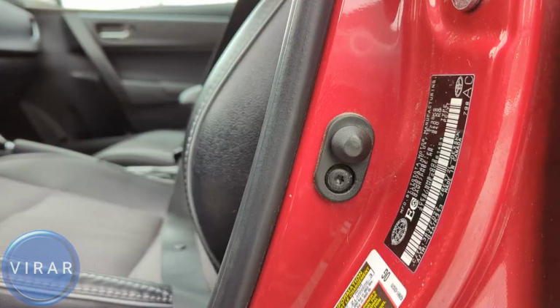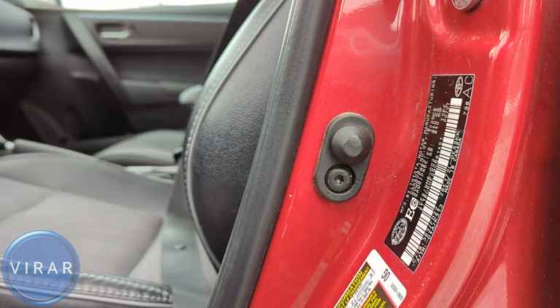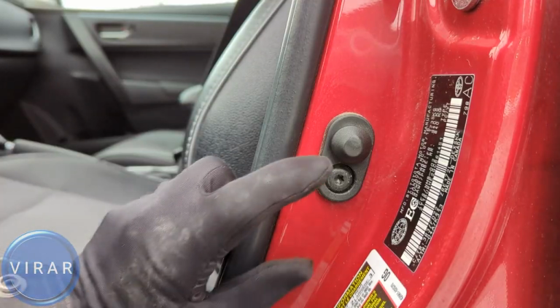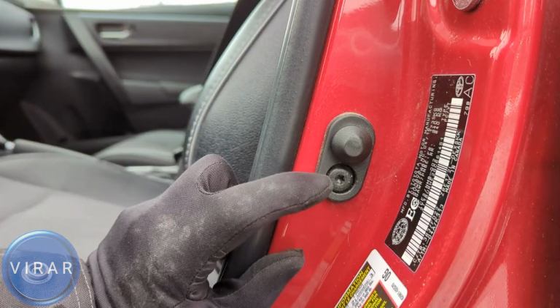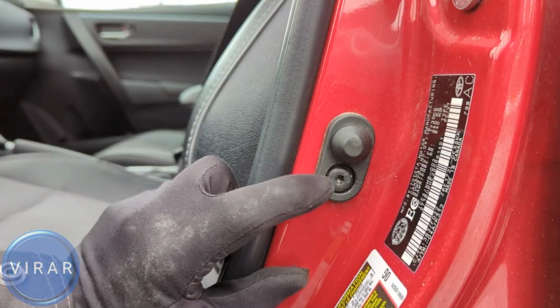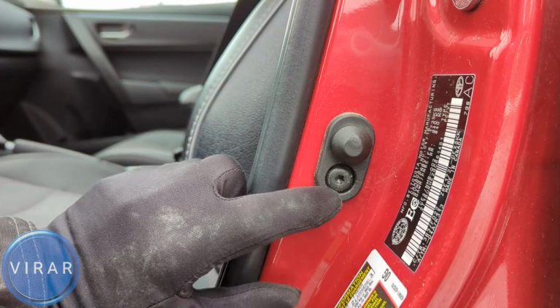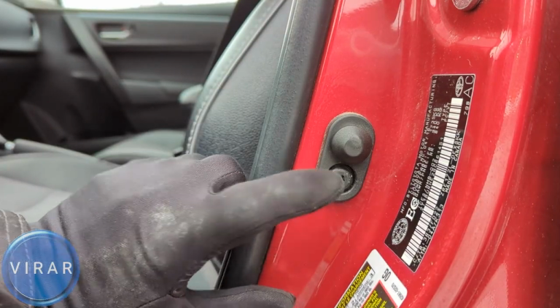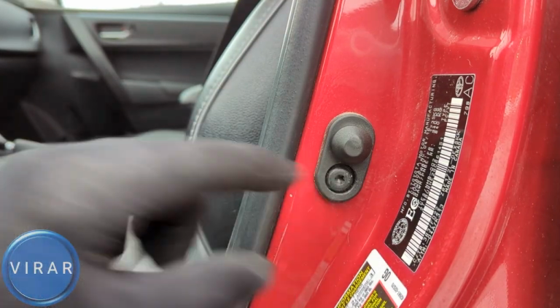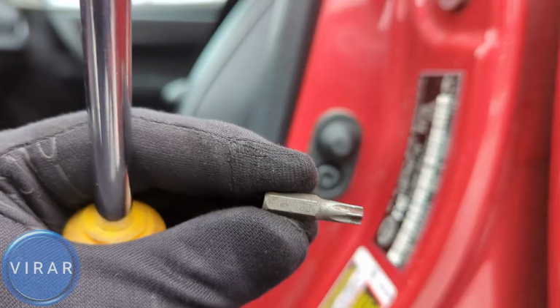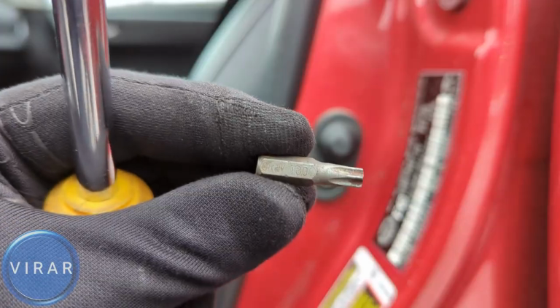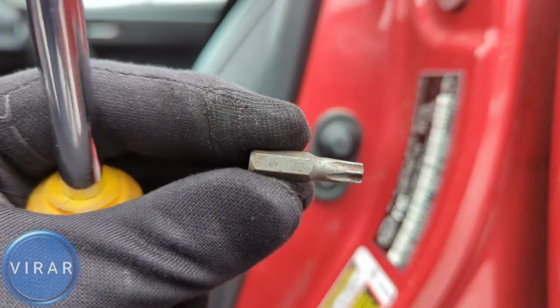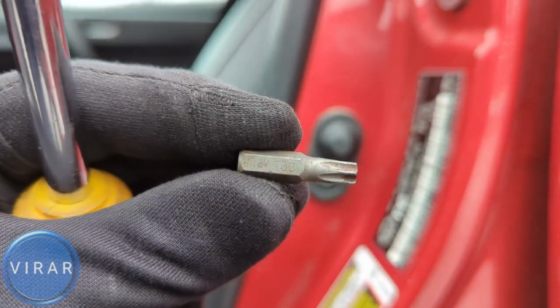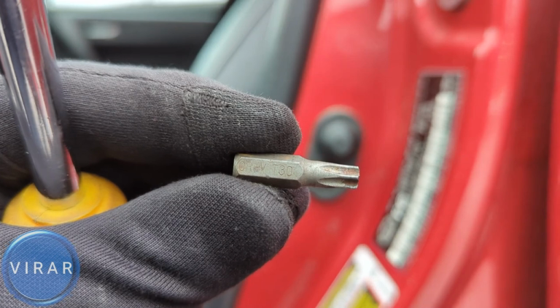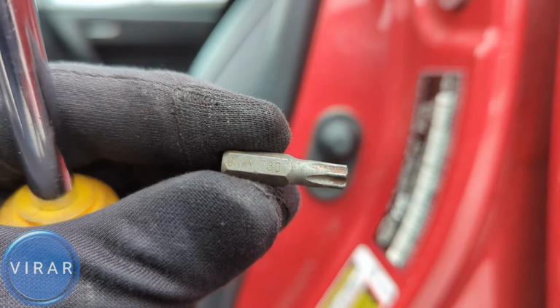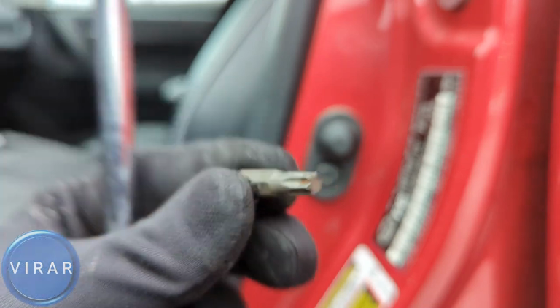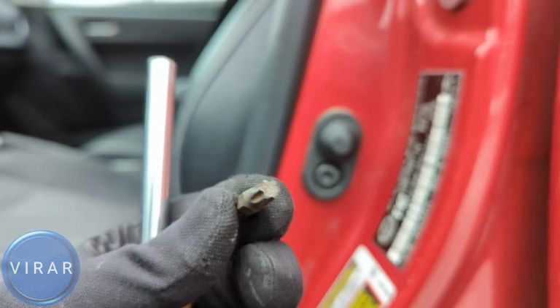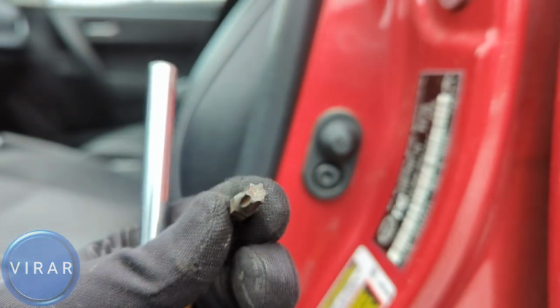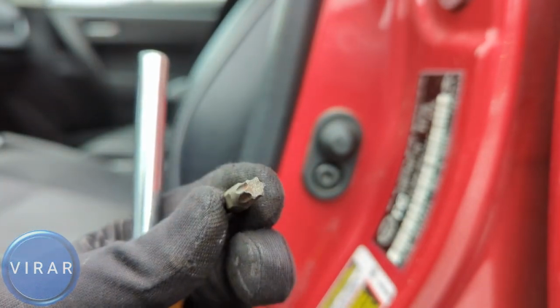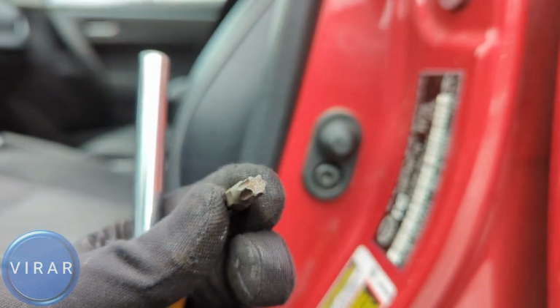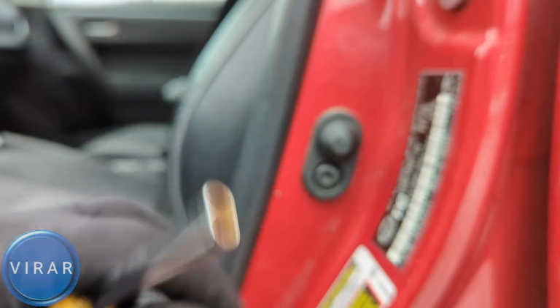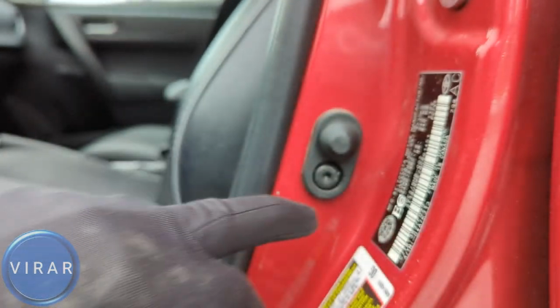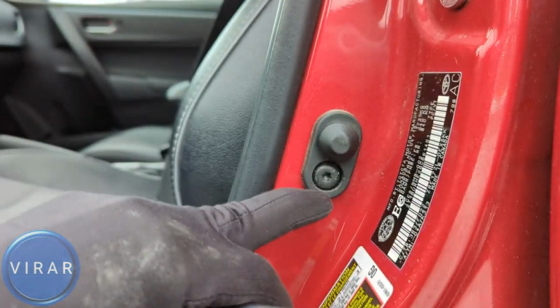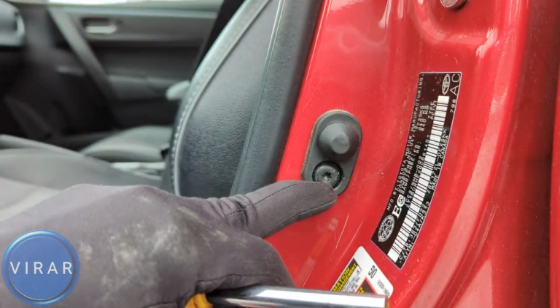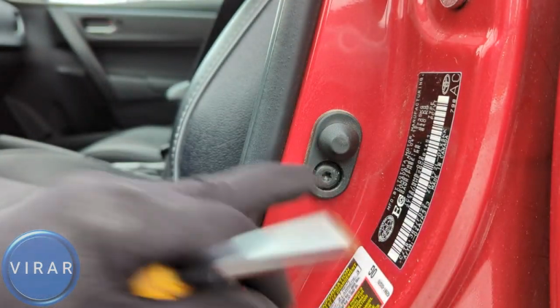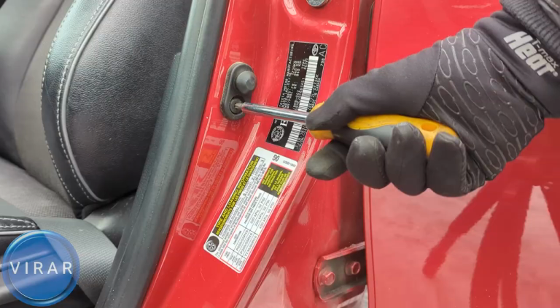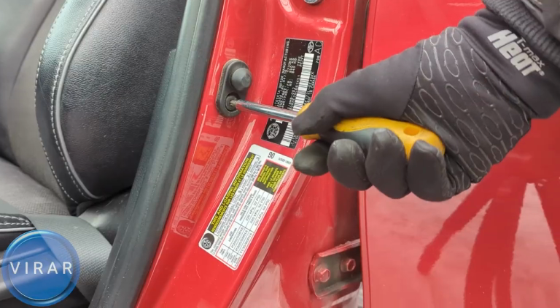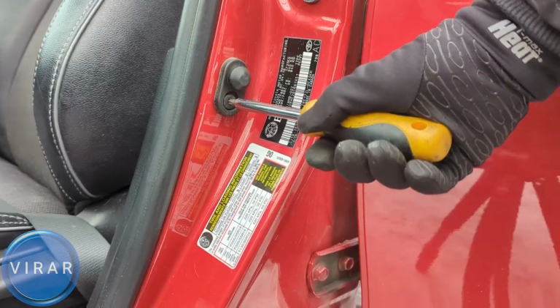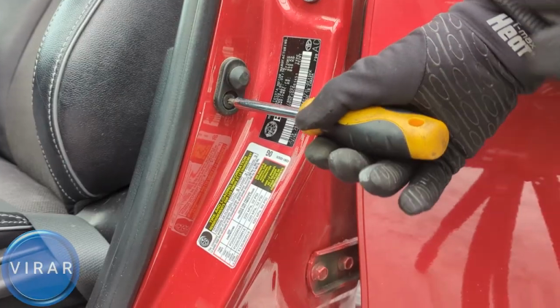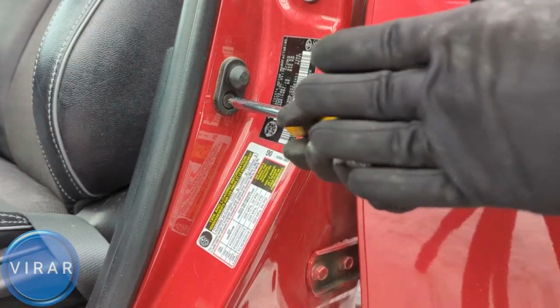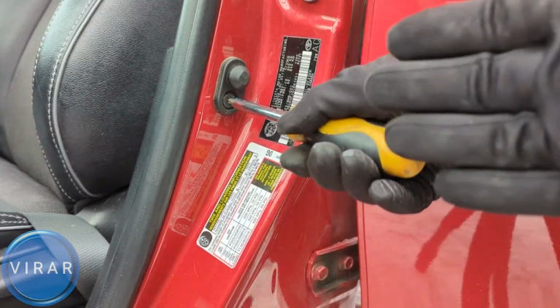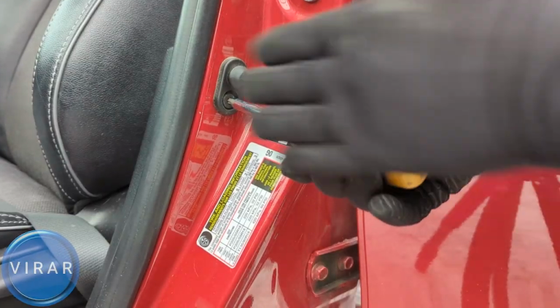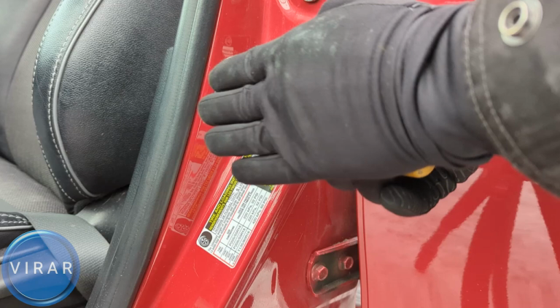You just need to take off that one bolt, and for that you need a T30 Torx 30 screwdriver bit. Without it, you cannot do this job. You need to have that screwdriver bit.